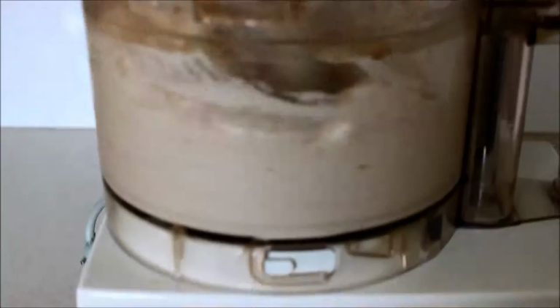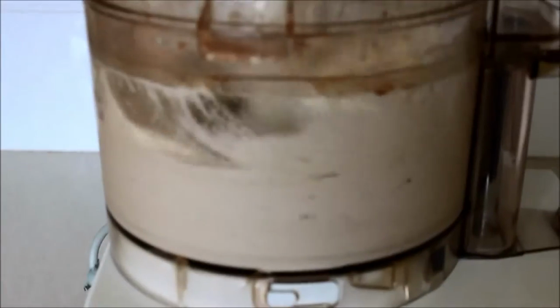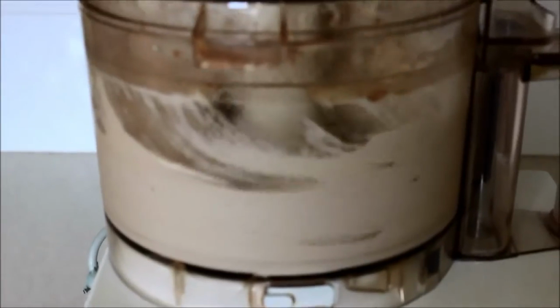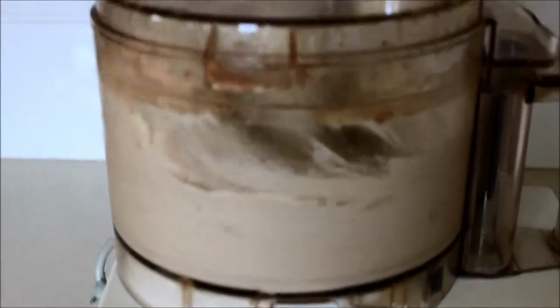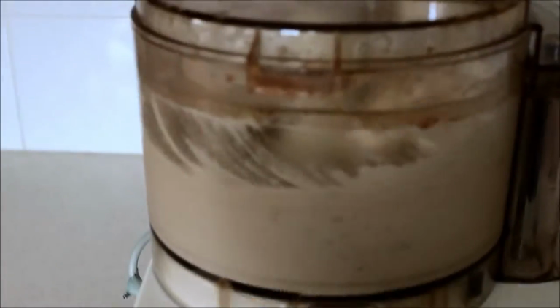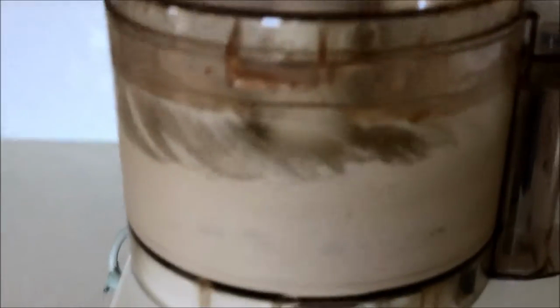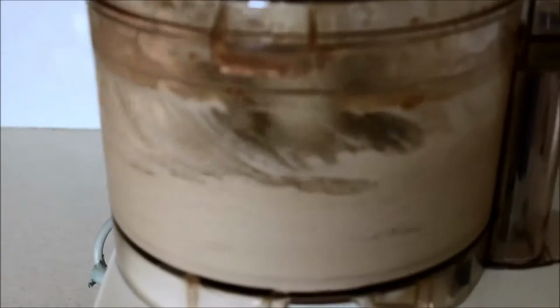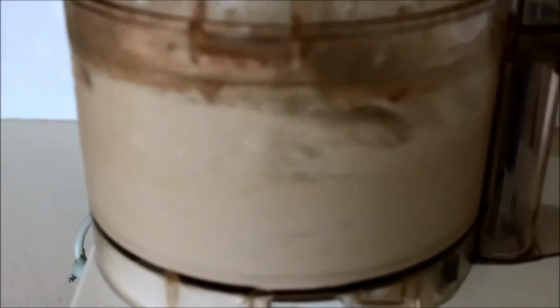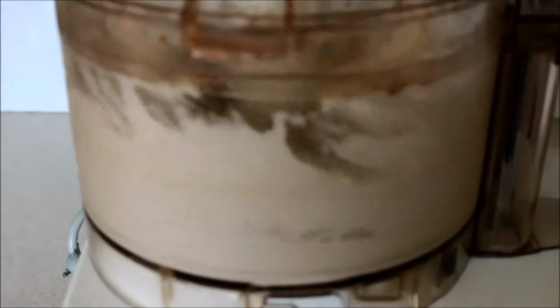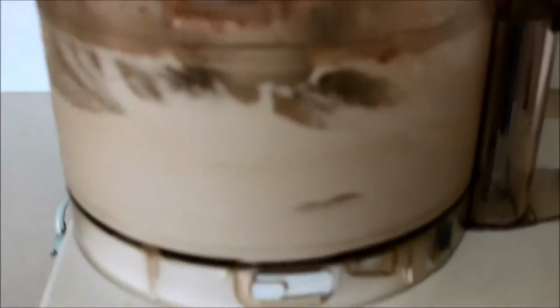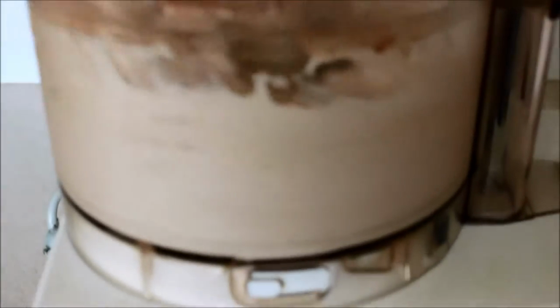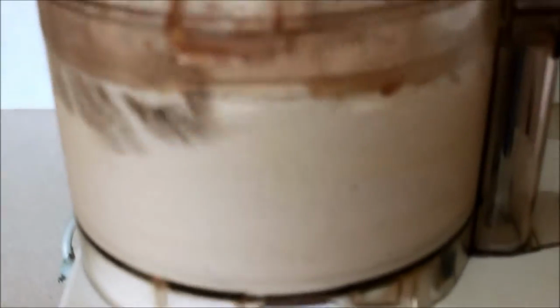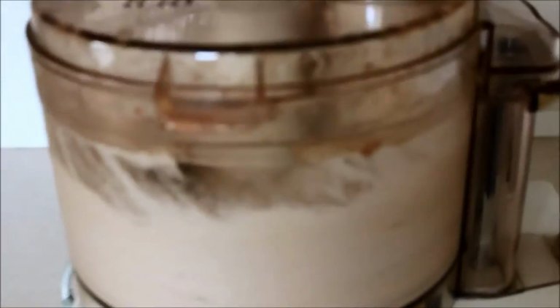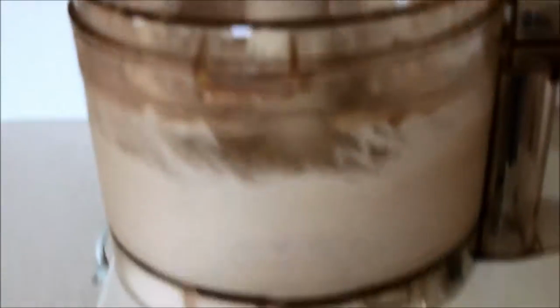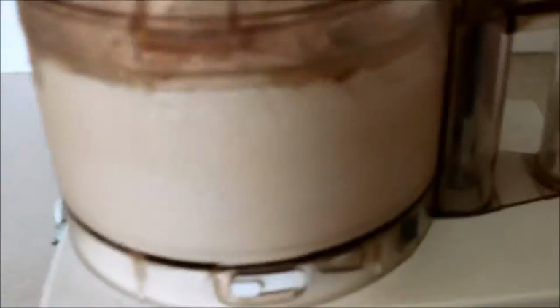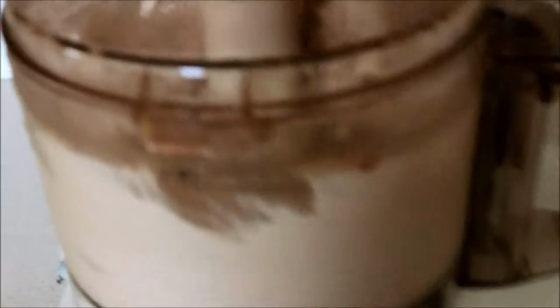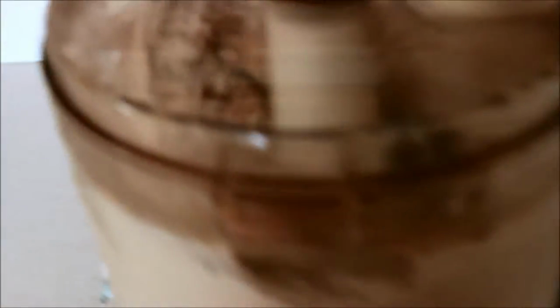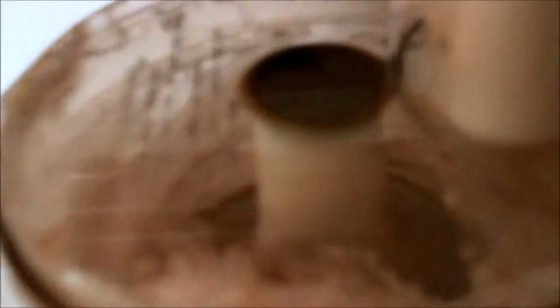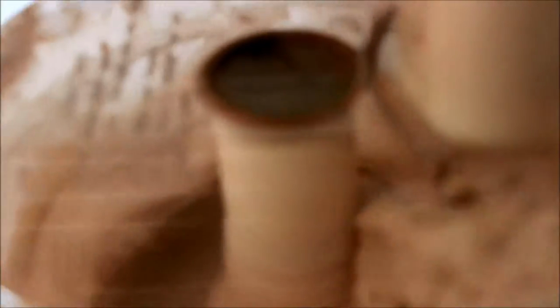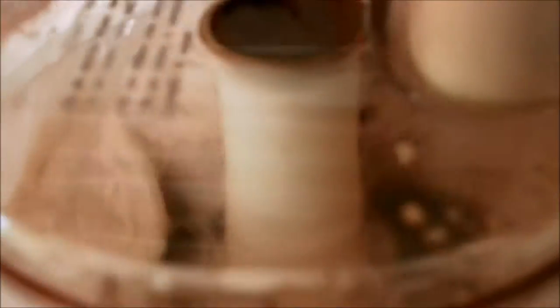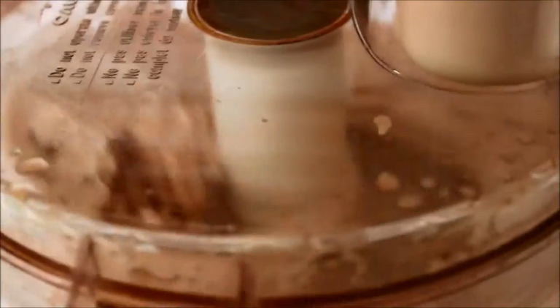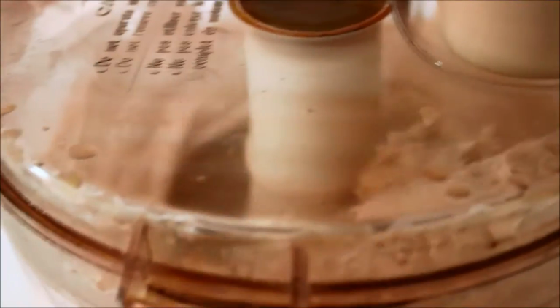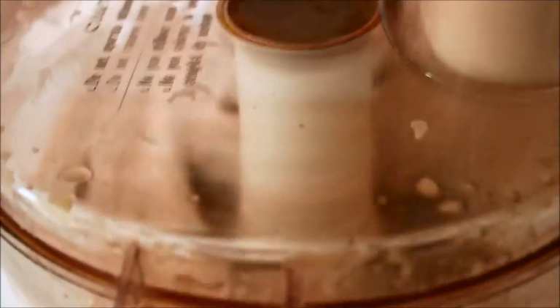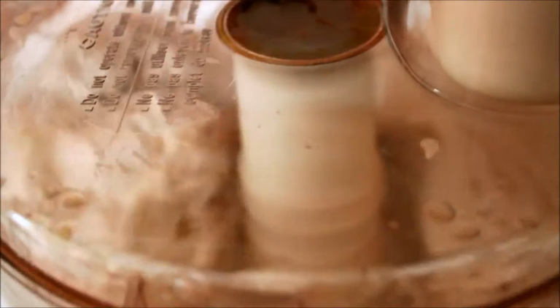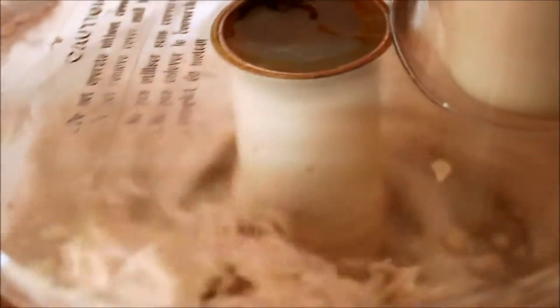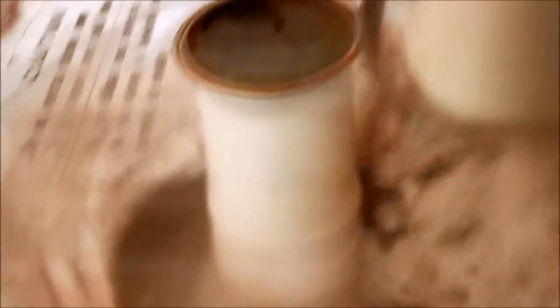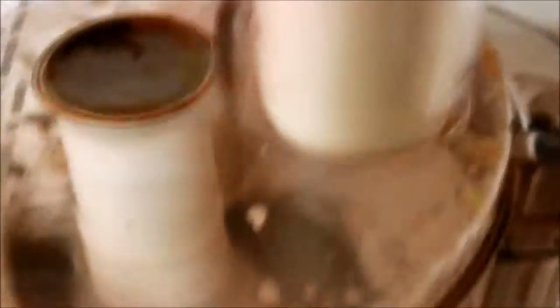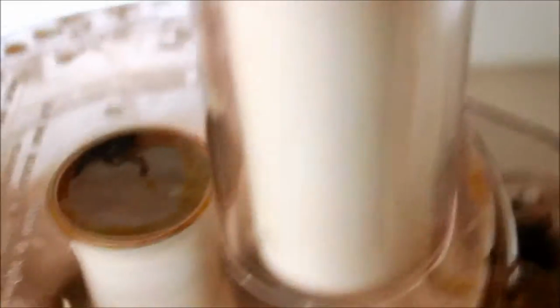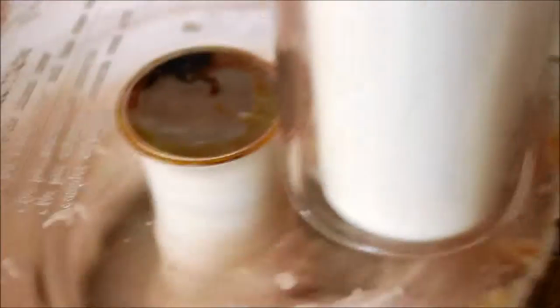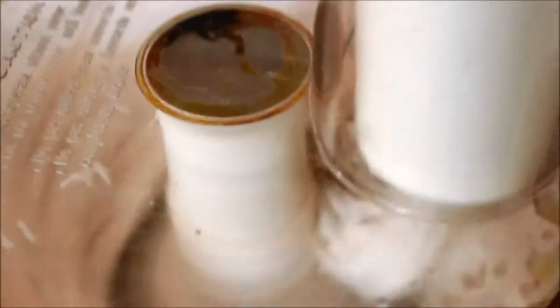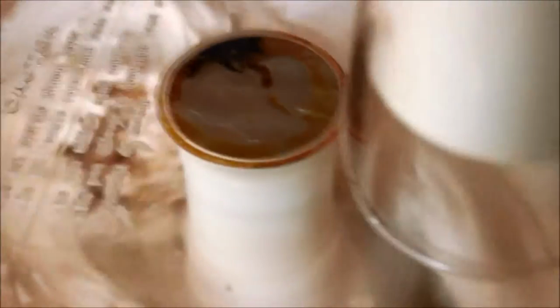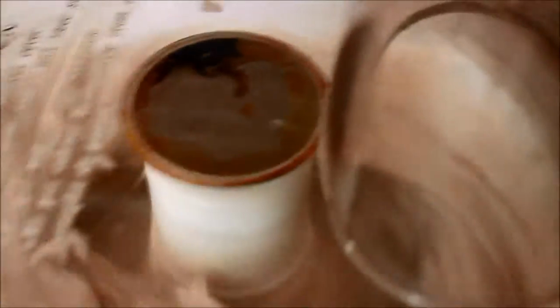Then you just keep going and you can see how it's finally resembling ice cream. I wonder if you can taste it — see inside how groovy it just keeps mixing.